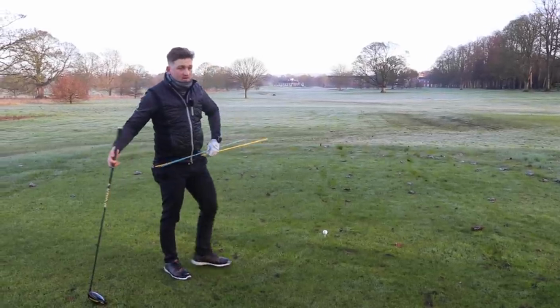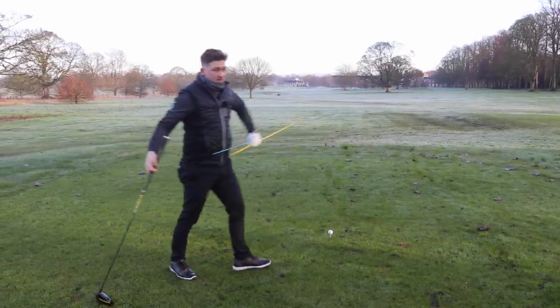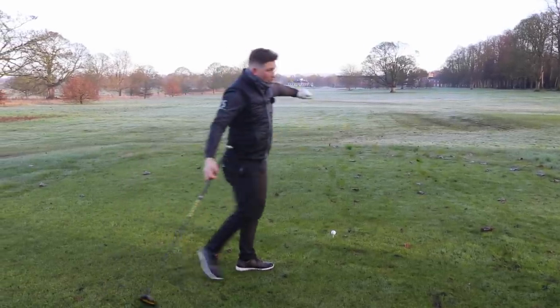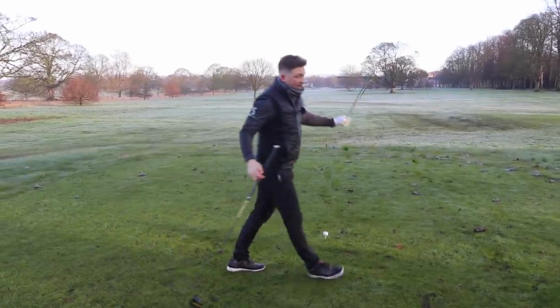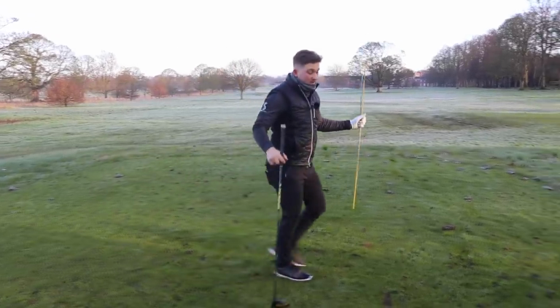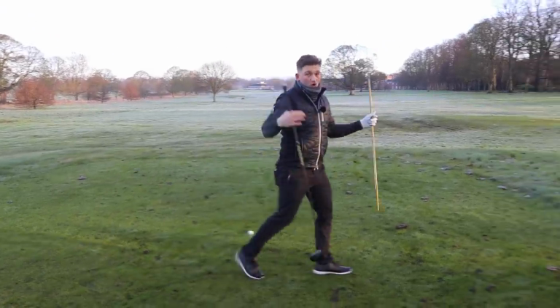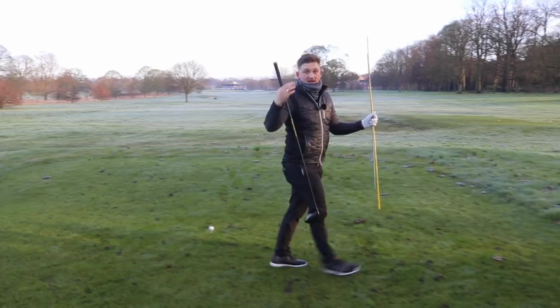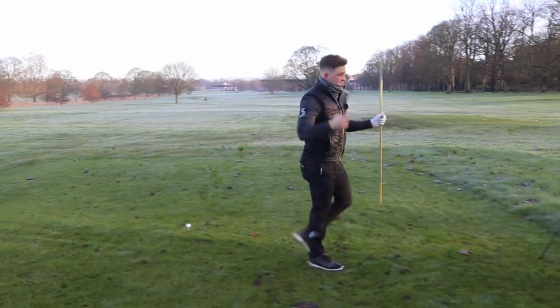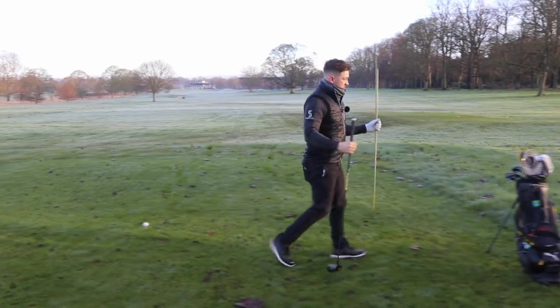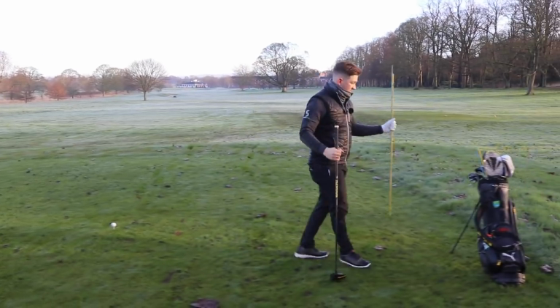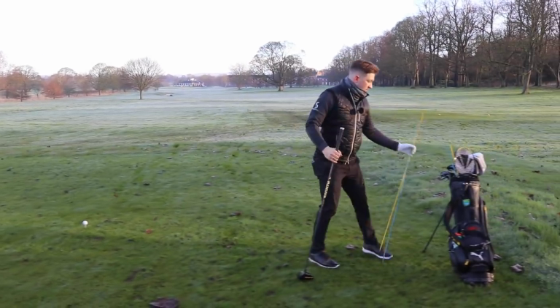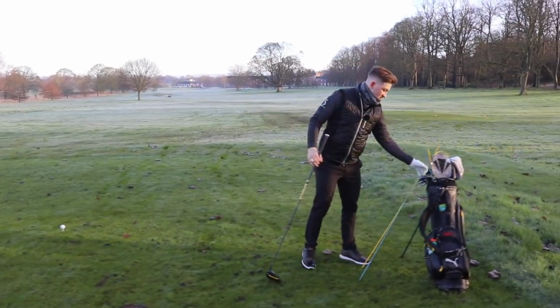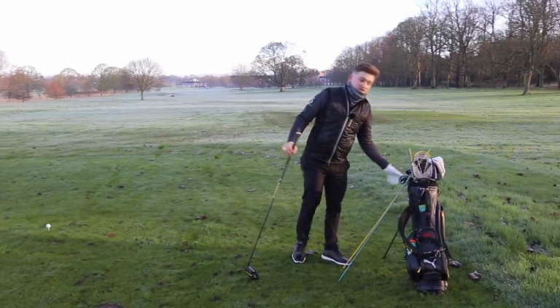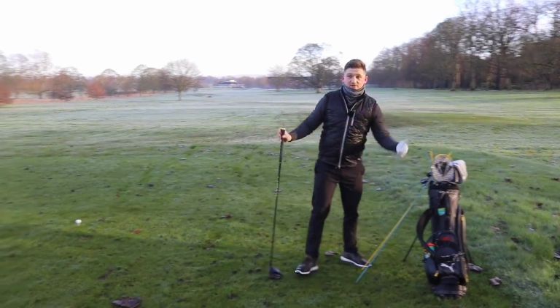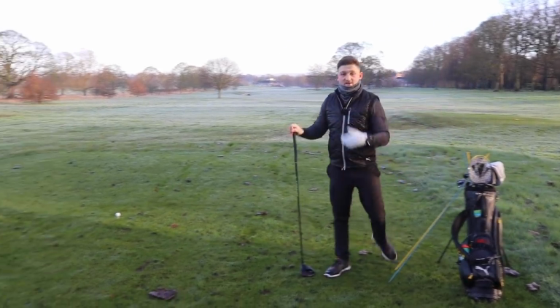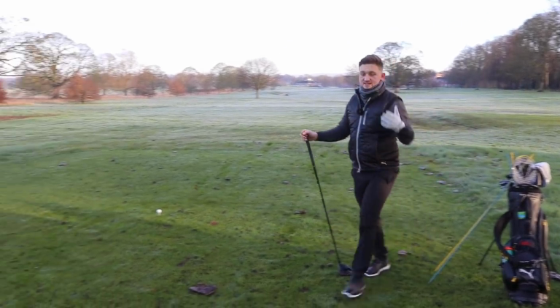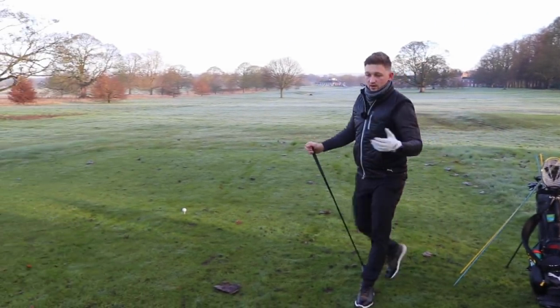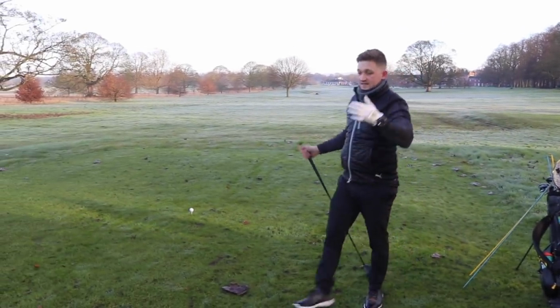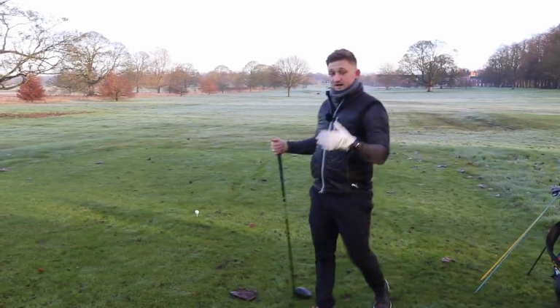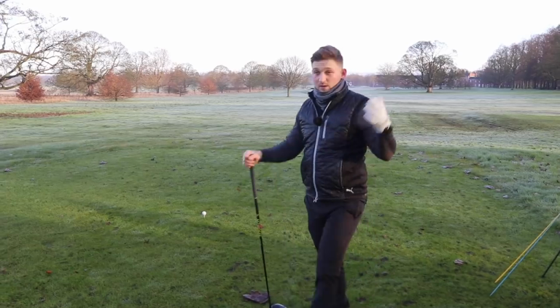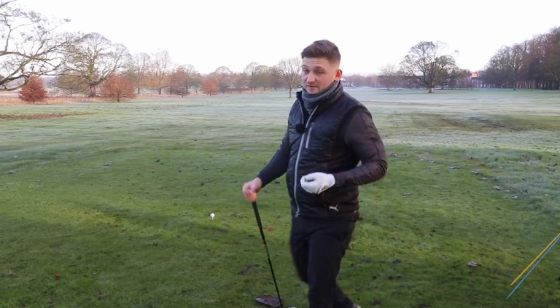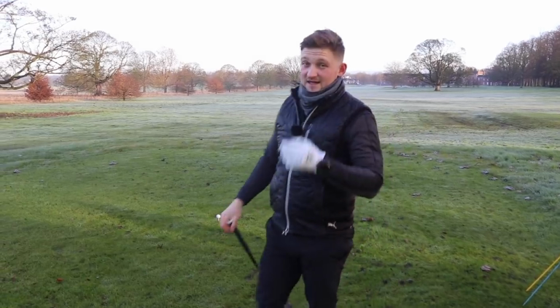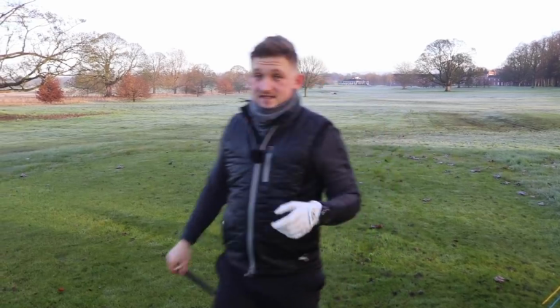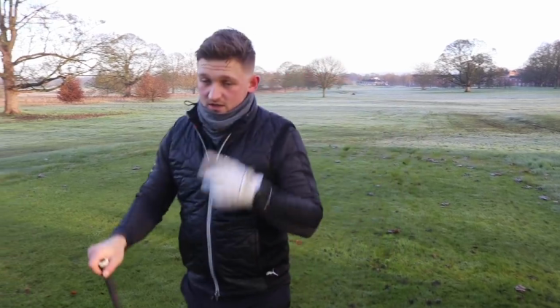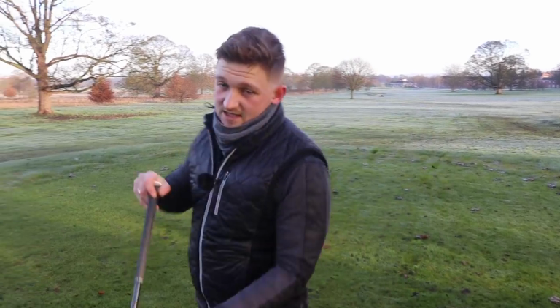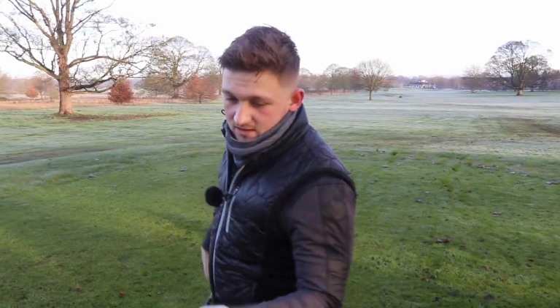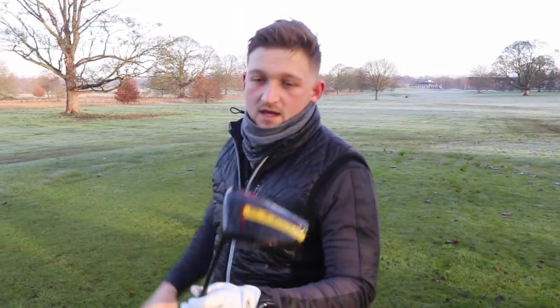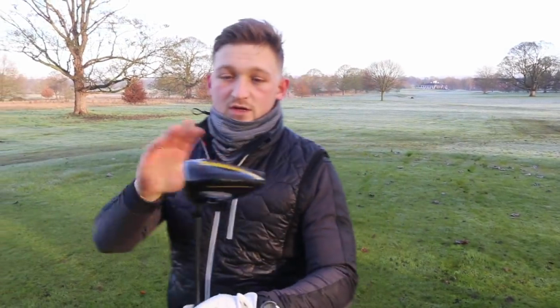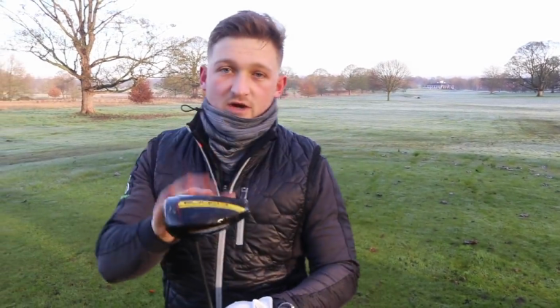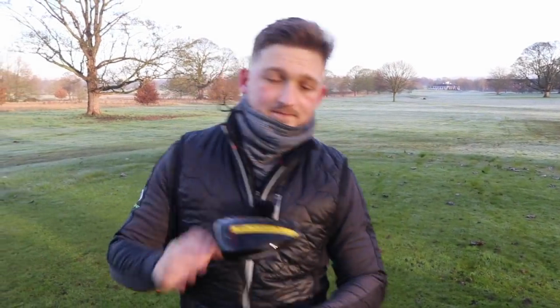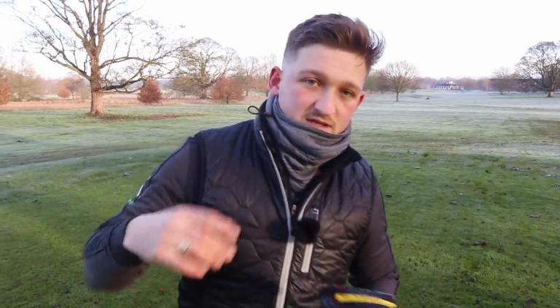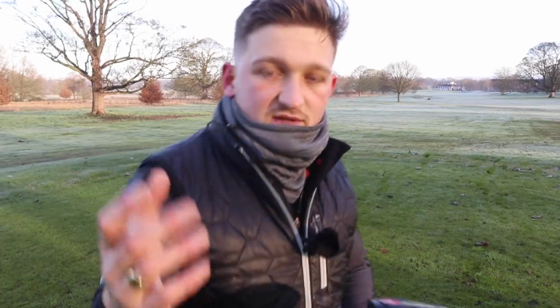Throughout all of that, of course, we hit lots of shots. We hit lots of shots with a seven iron, nice and slowly - hitting the seven iron roughly about 50 to 60 yards - until we built up to driver.